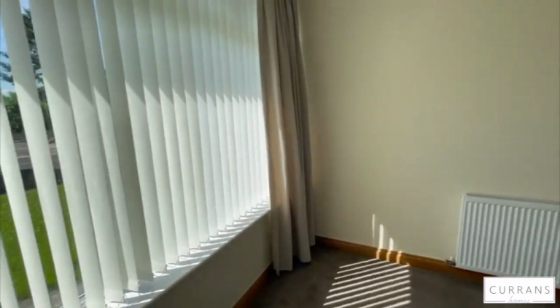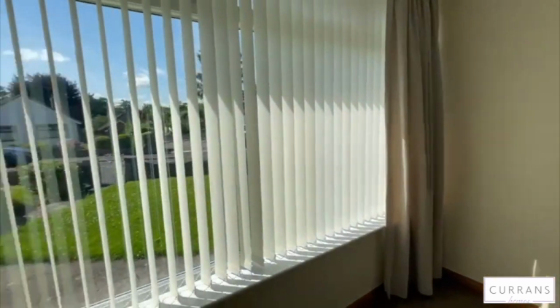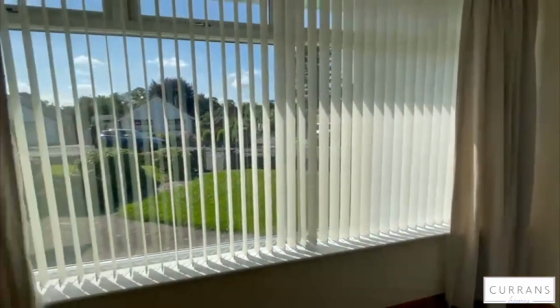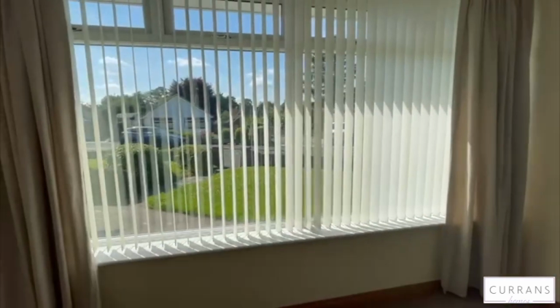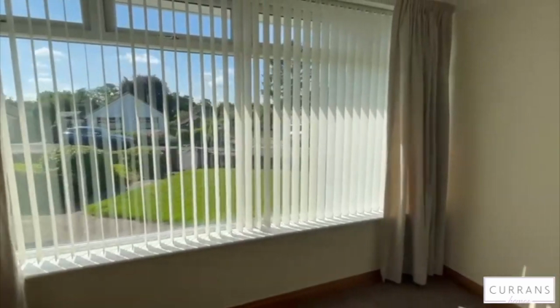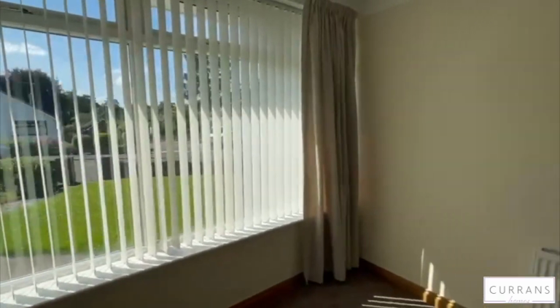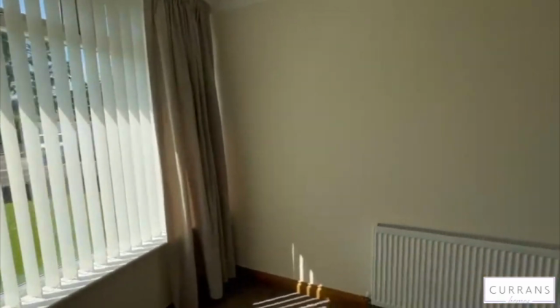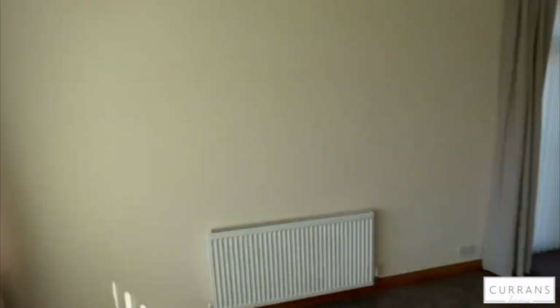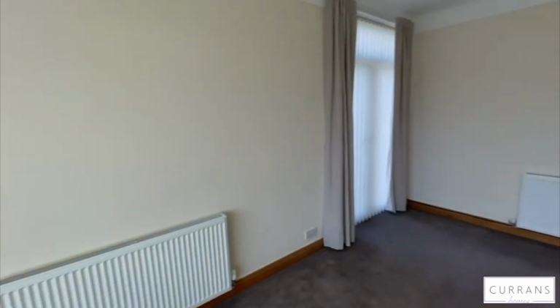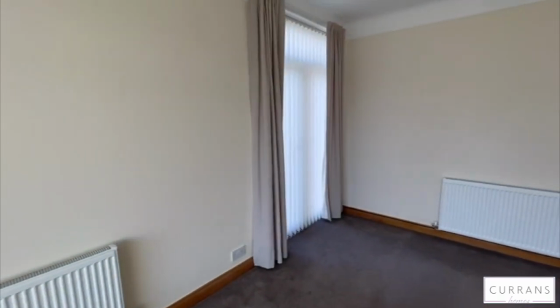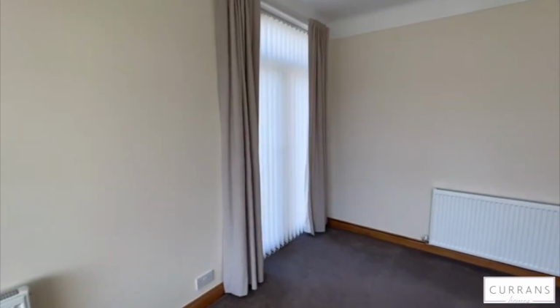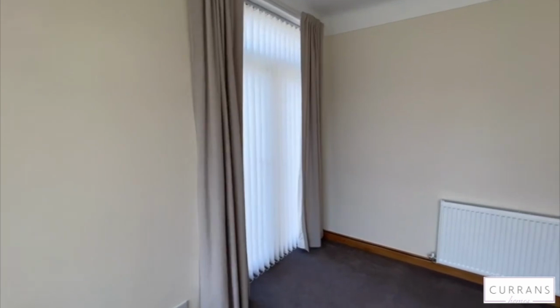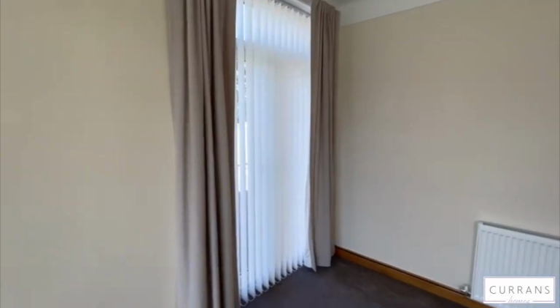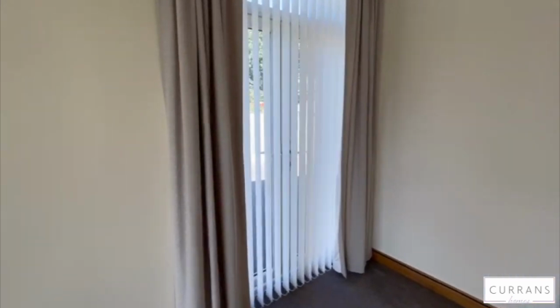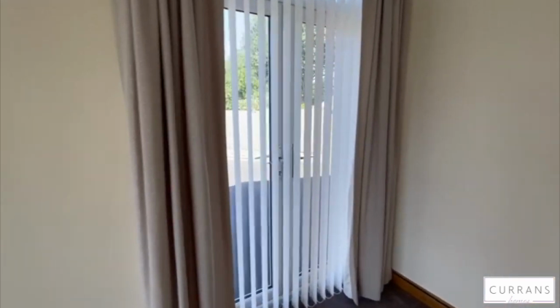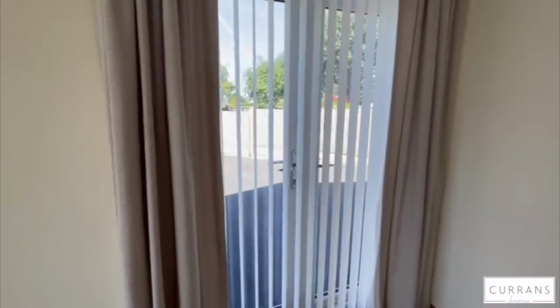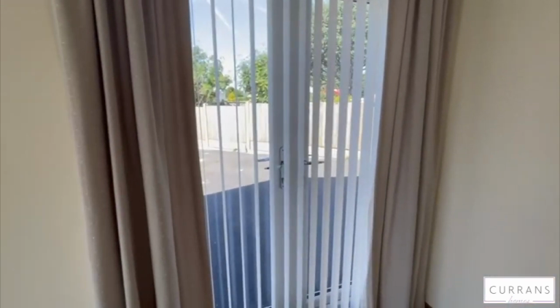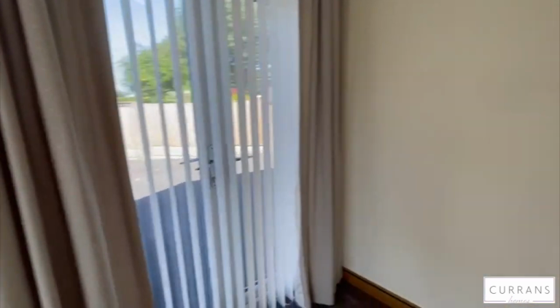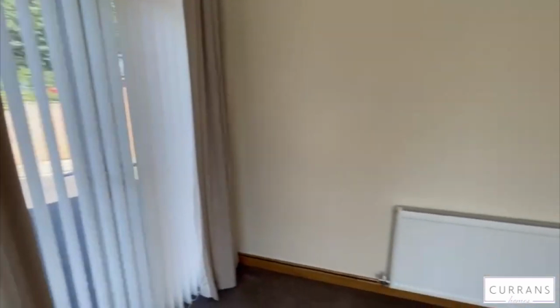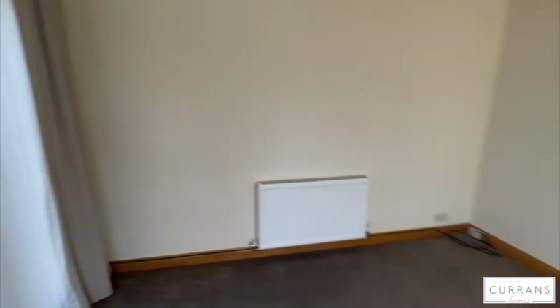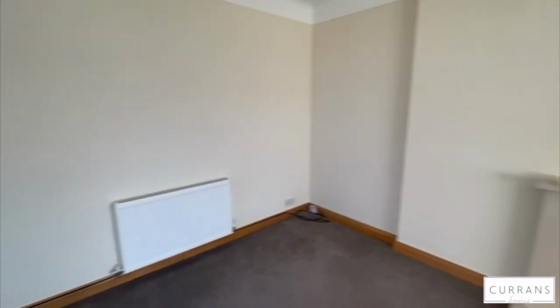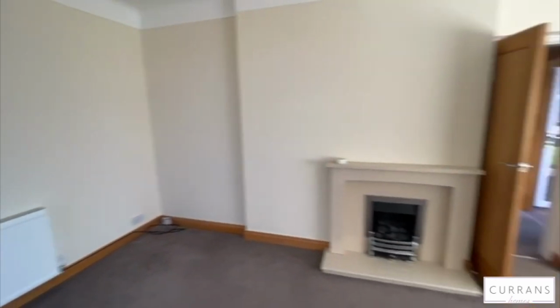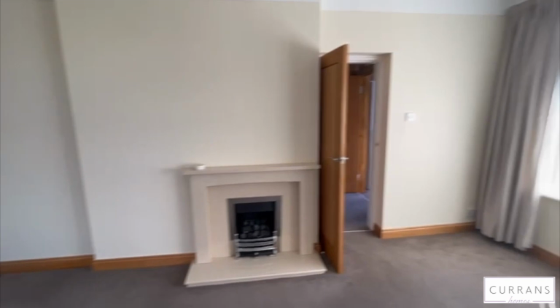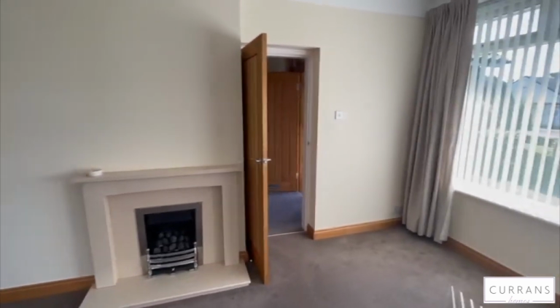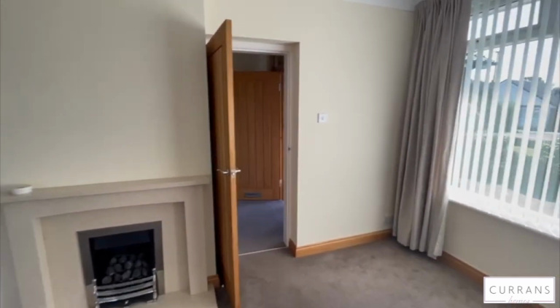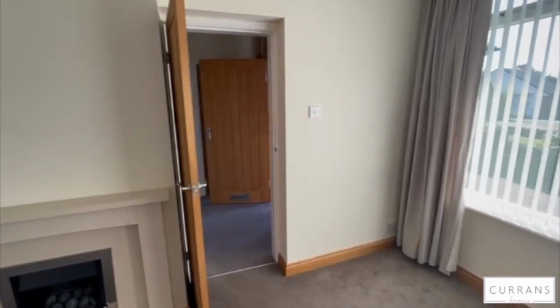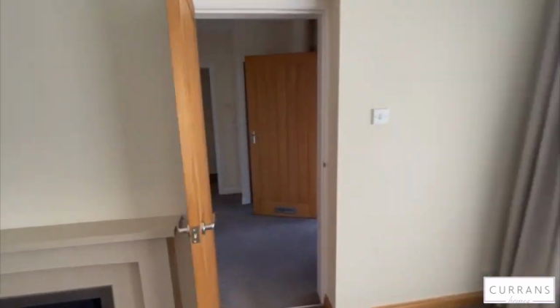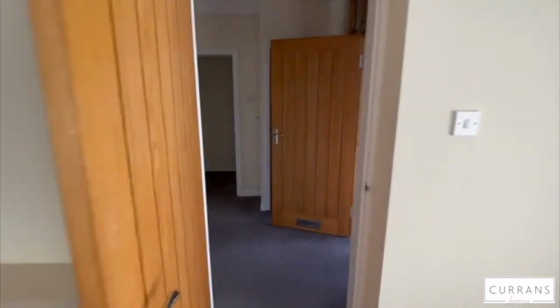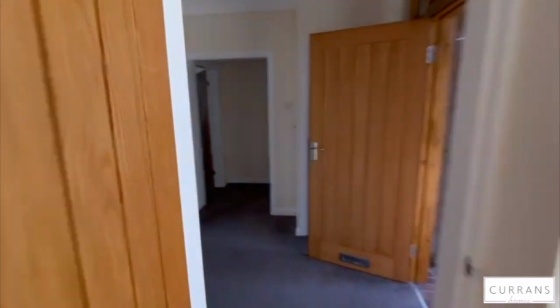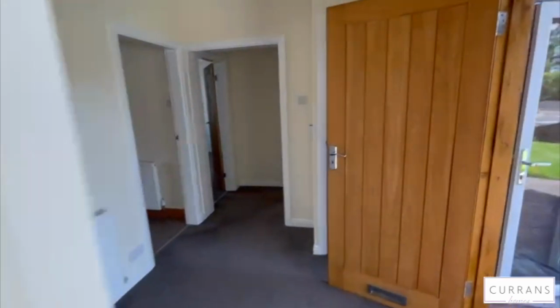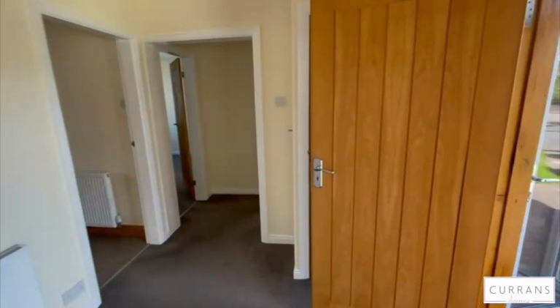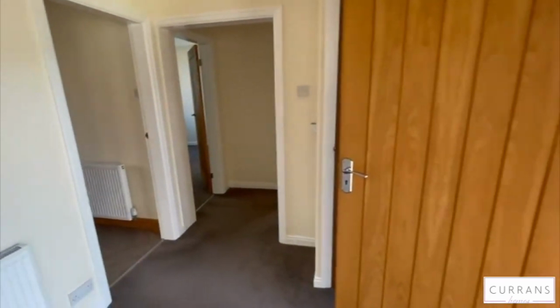There's a really big window letting in lots of natural light and some French doors accessing the side of the property. It's lovely neutral decoration throughout.